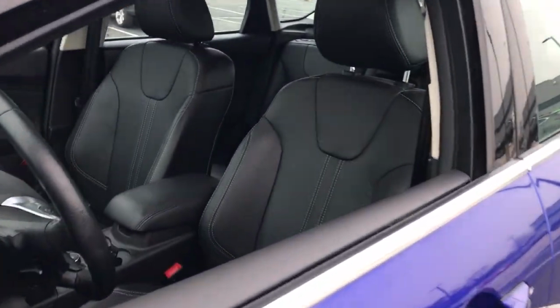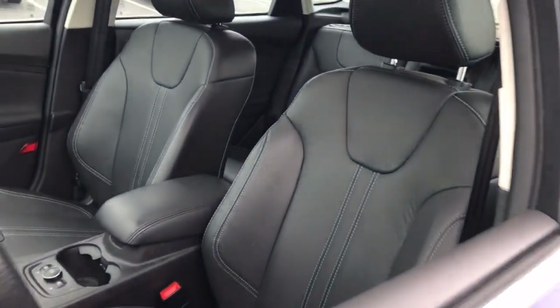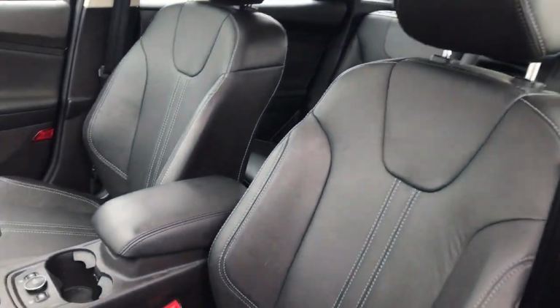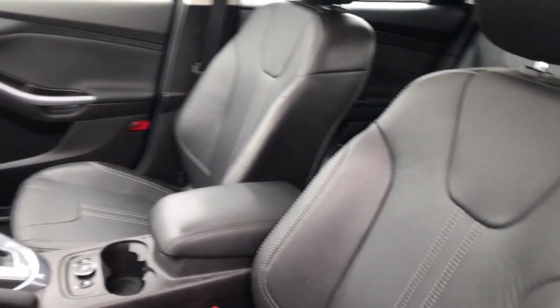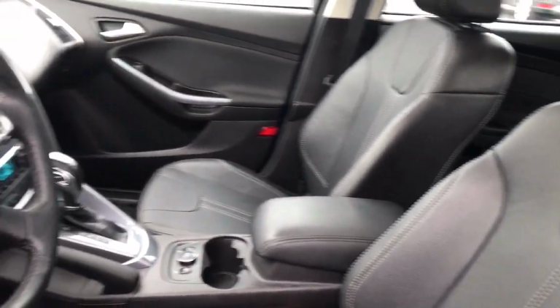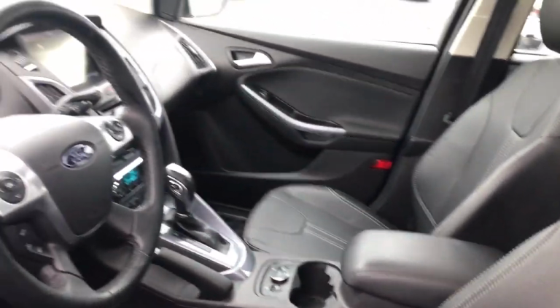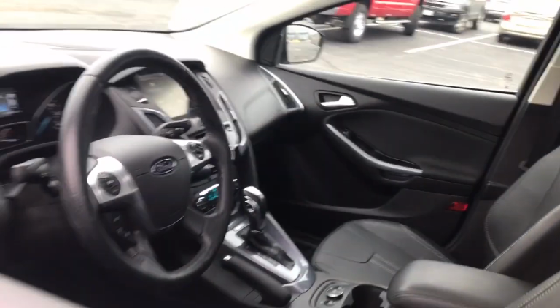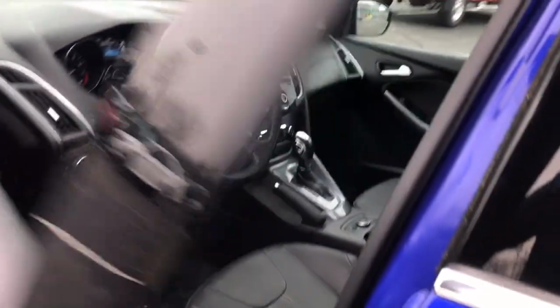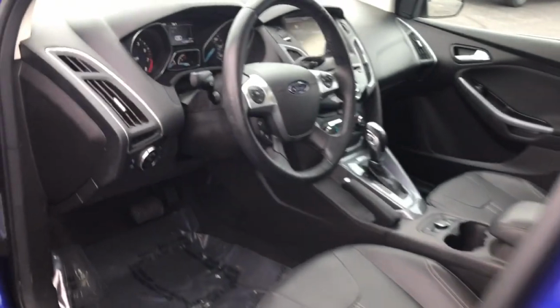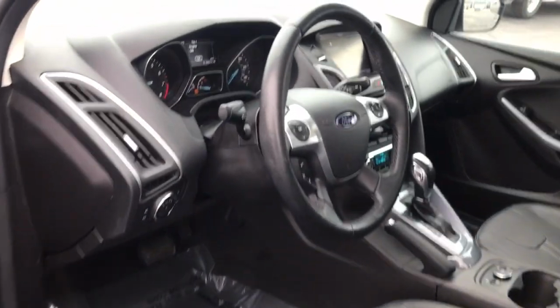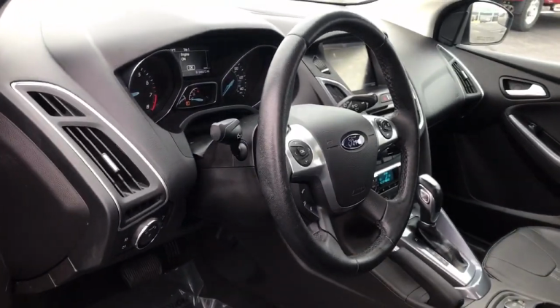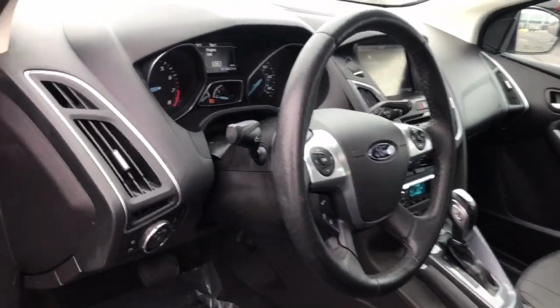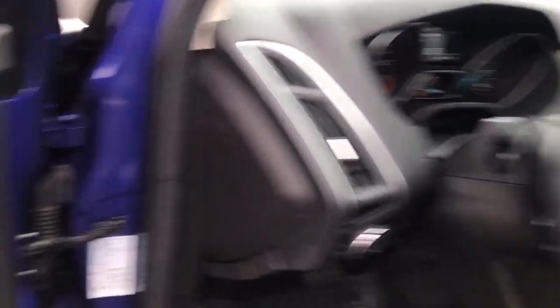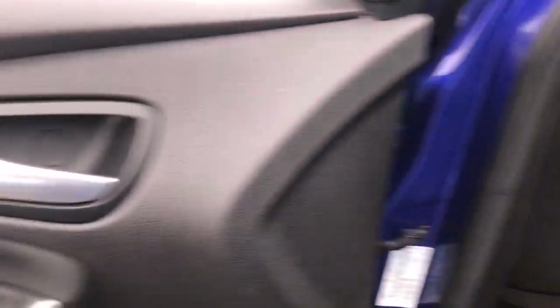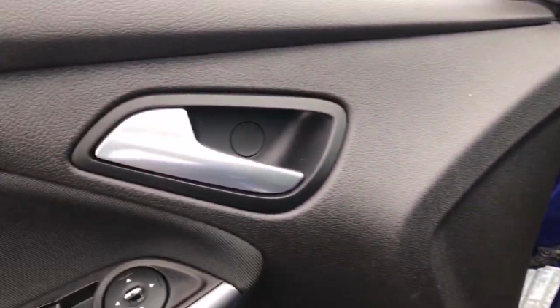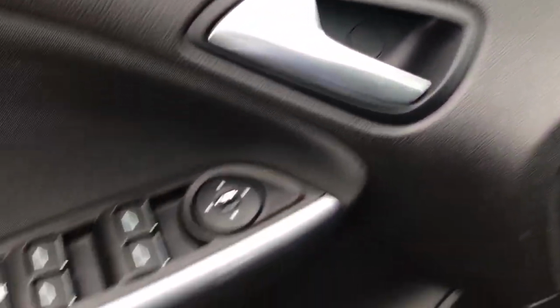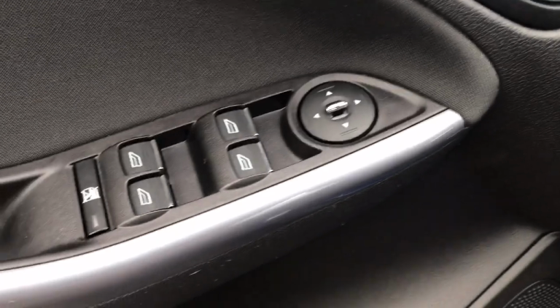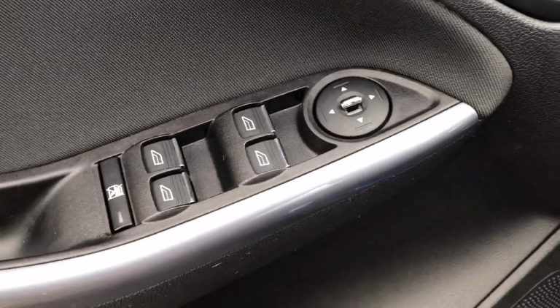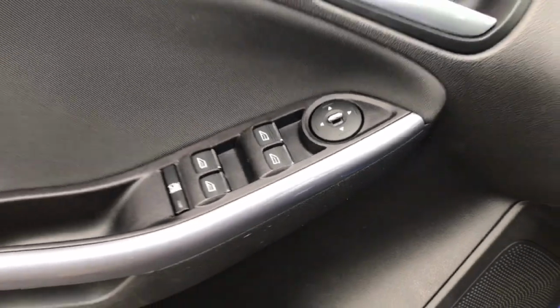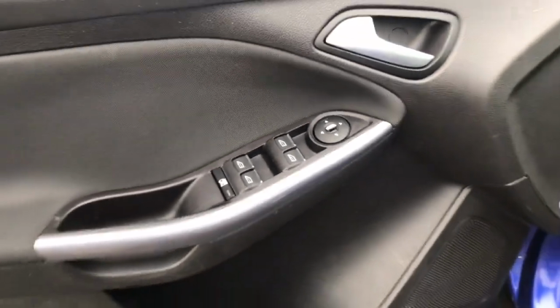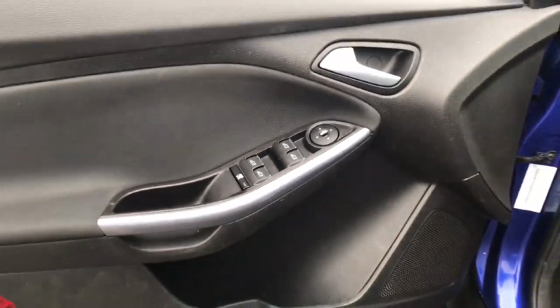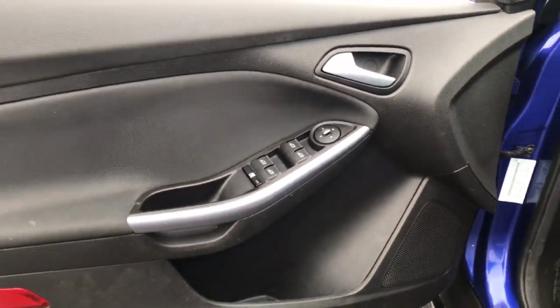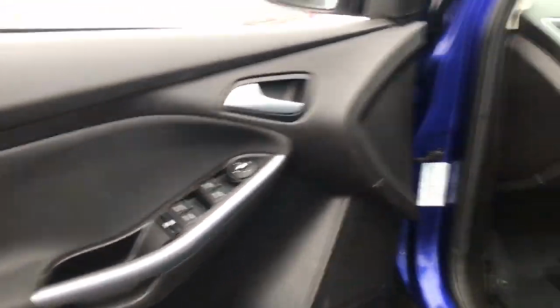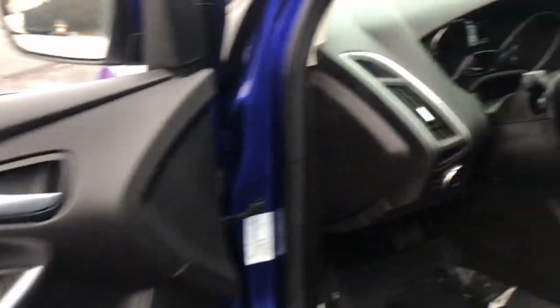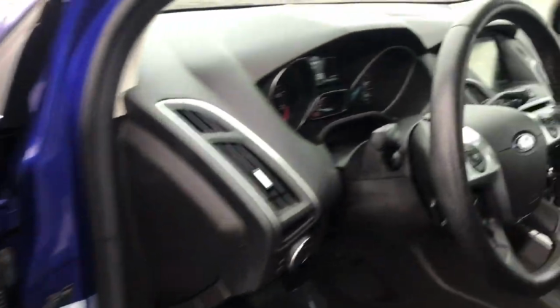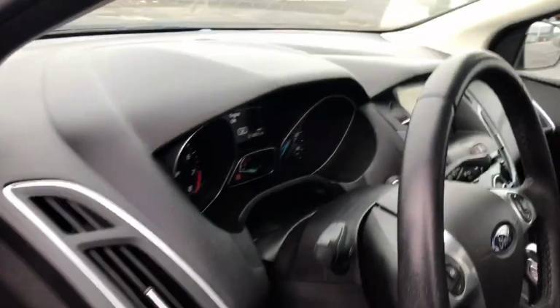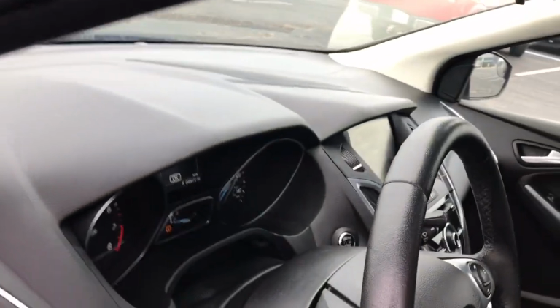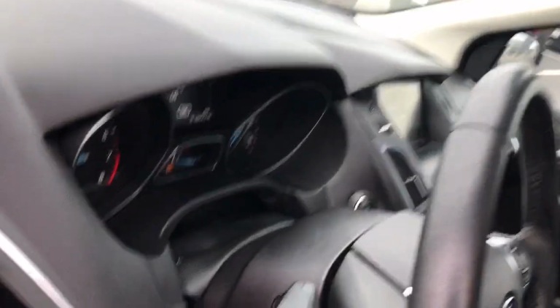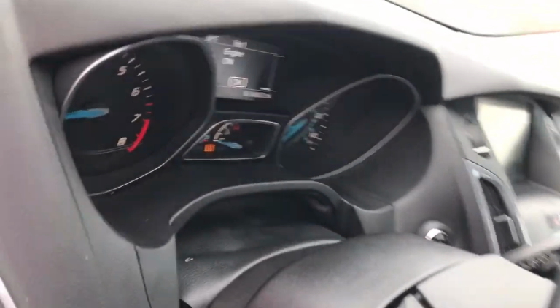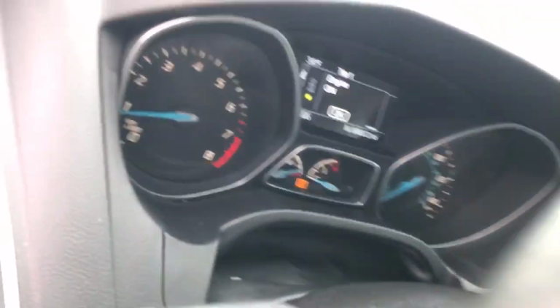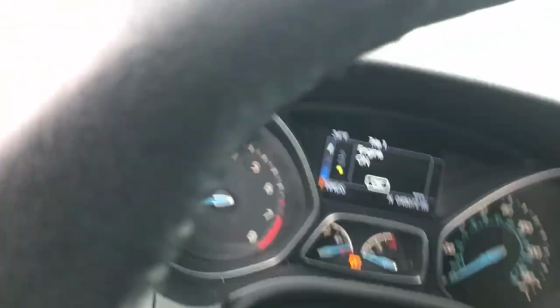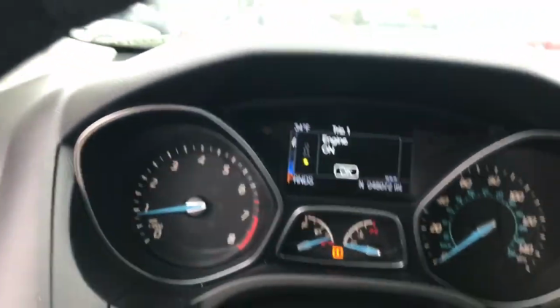Whether you choose the sedan or hatchback, you'll love the light, agile handling this sleek and efficient daily driver brings to every journey. These are just some of the great options this vehicle comes with: keyless entry,